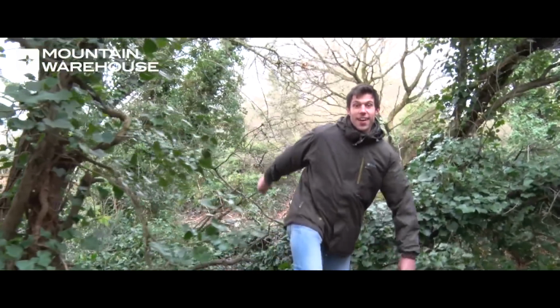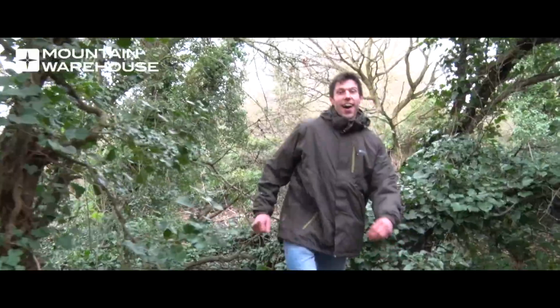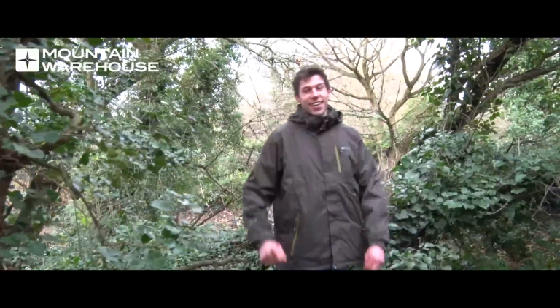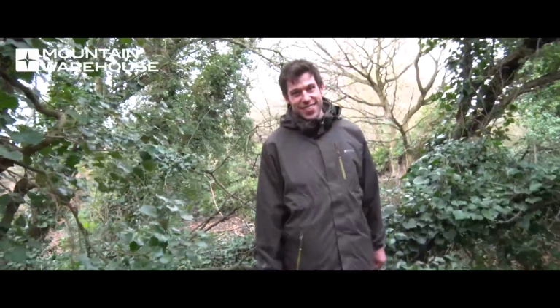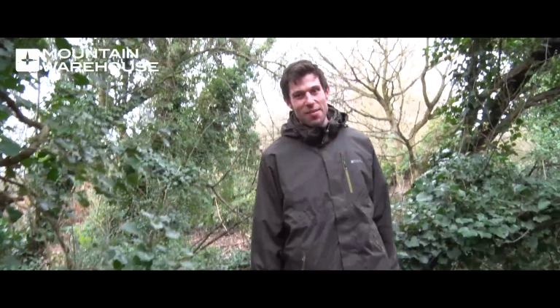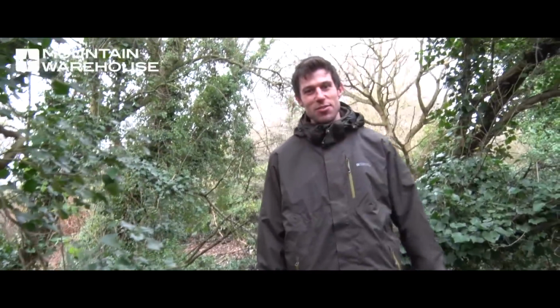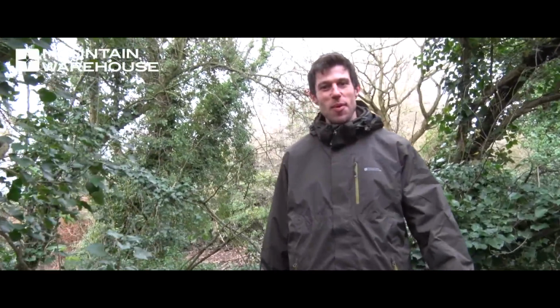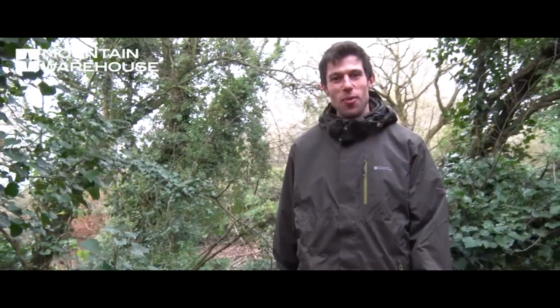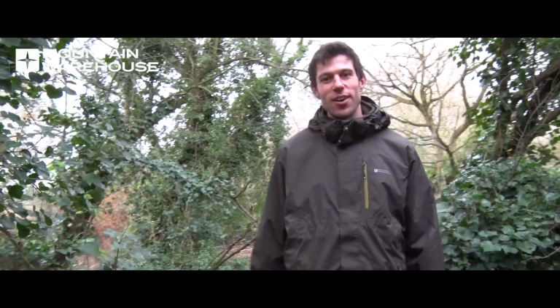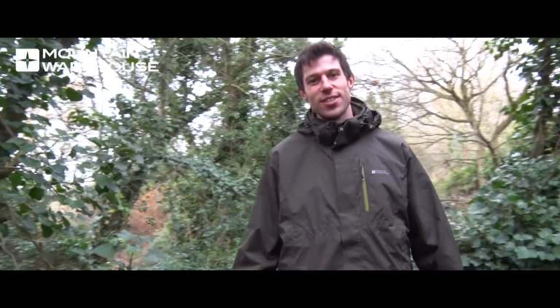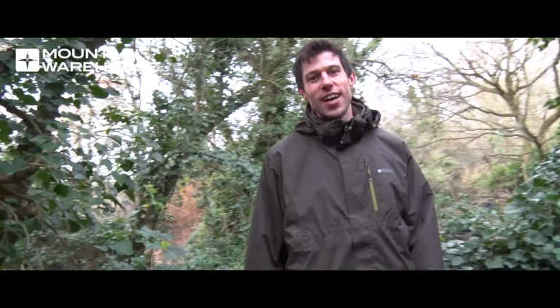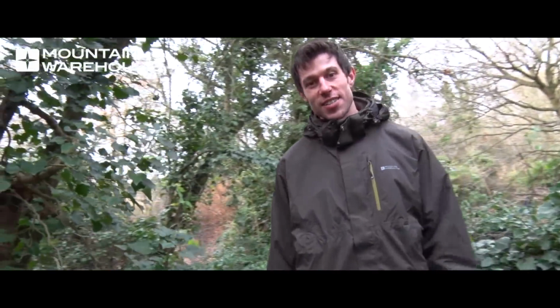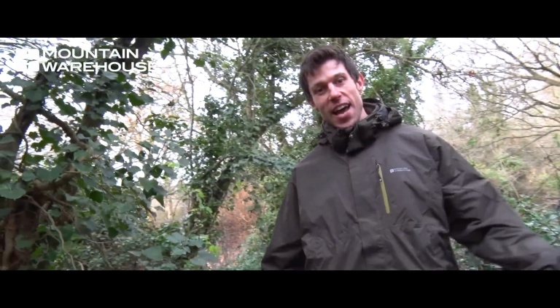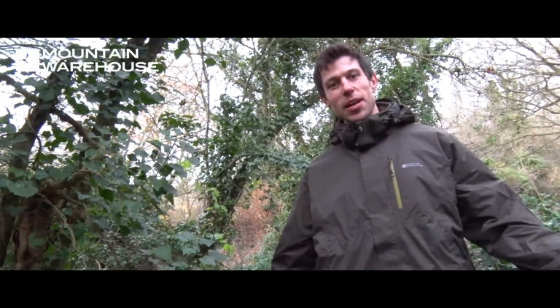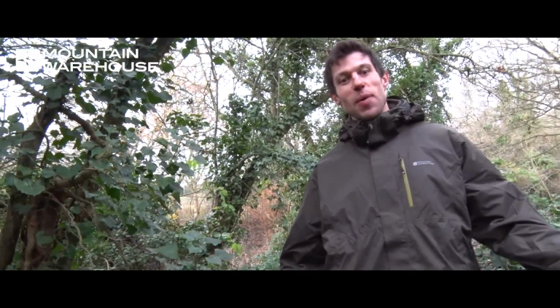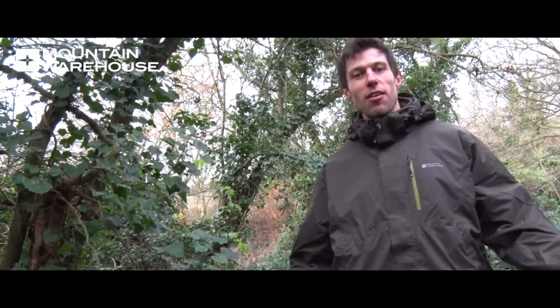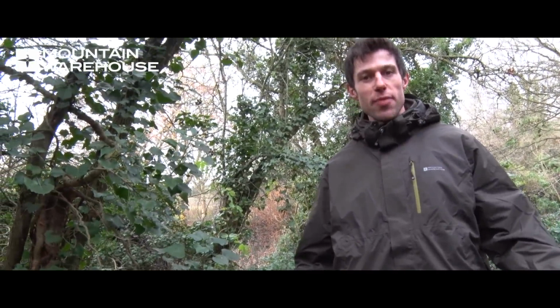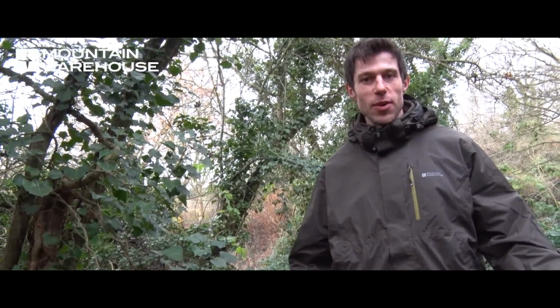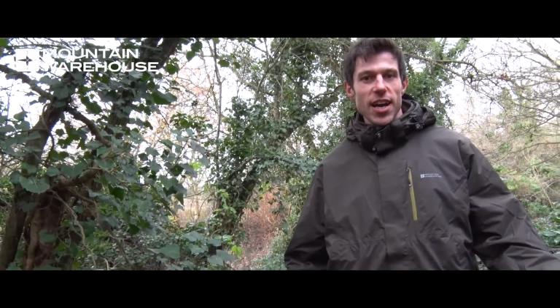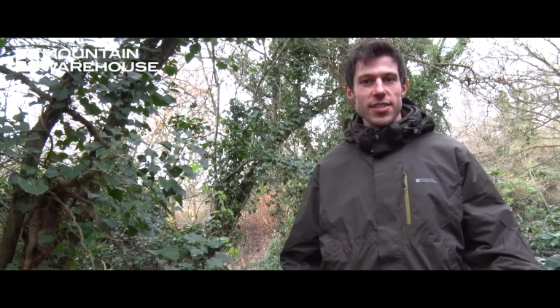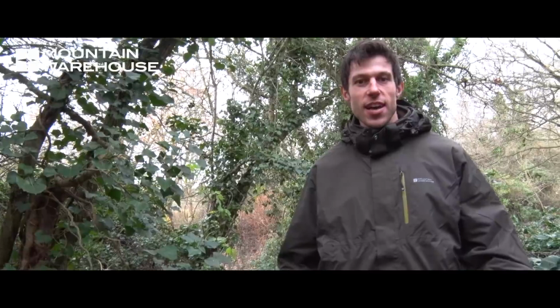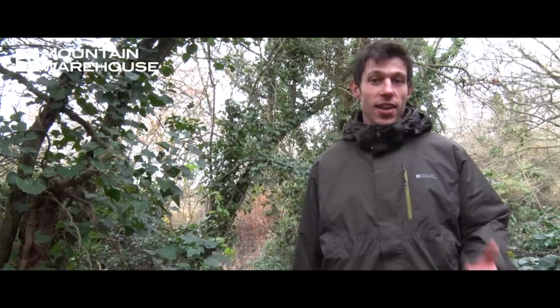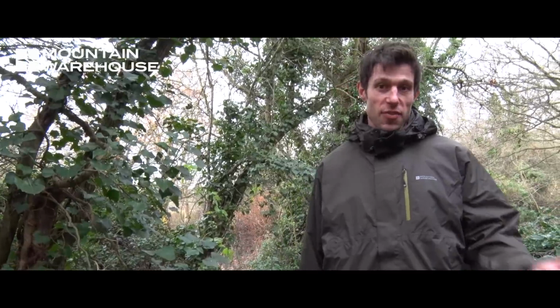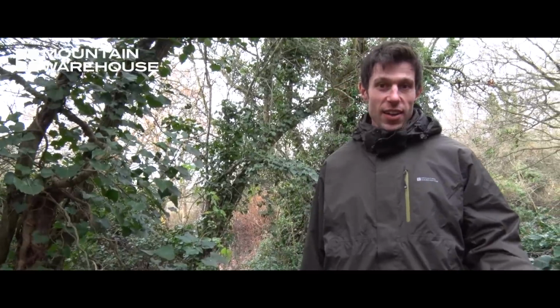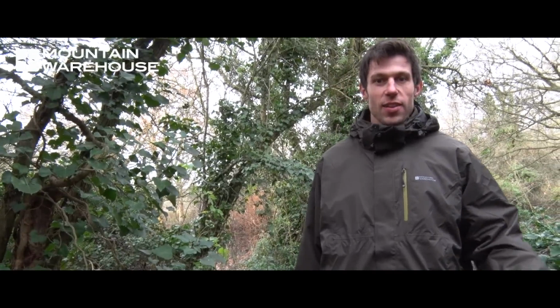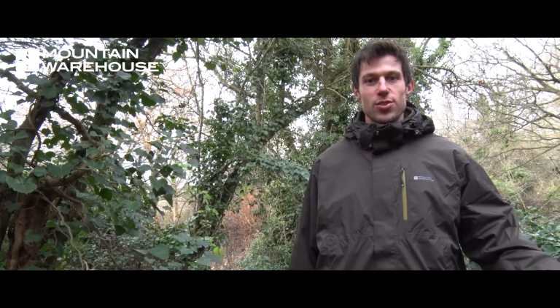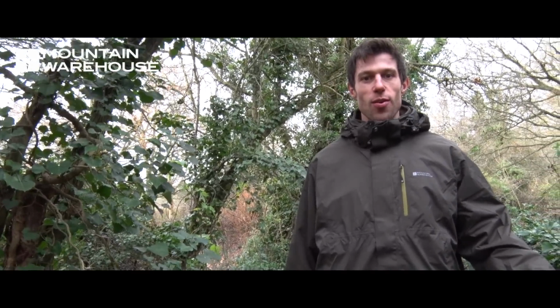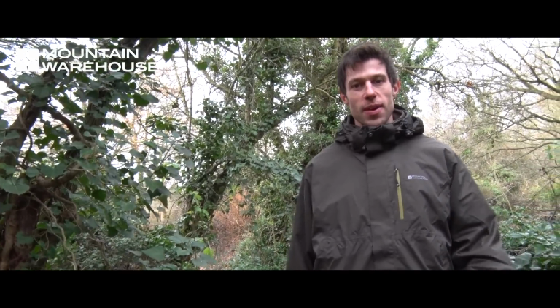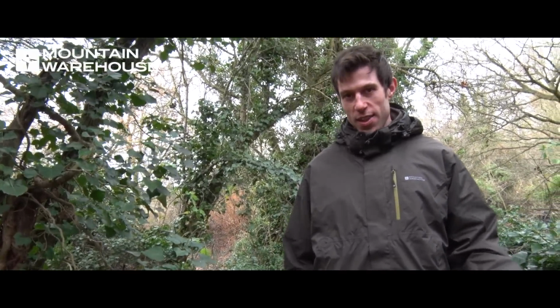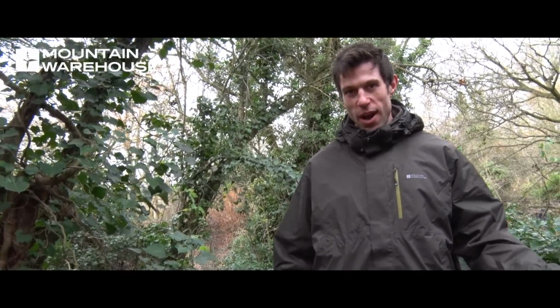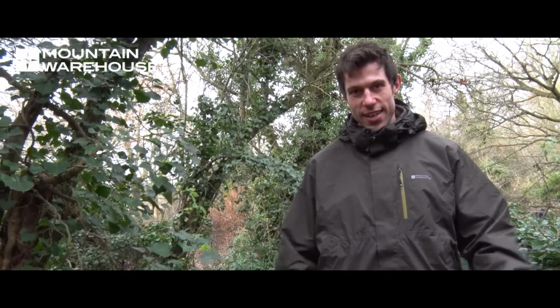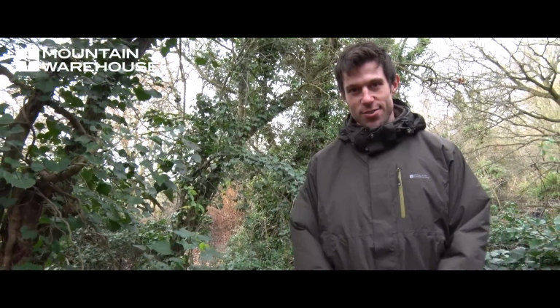Hi, I'm Andrew from Mountain Warehouse and today I'm going to compare our 3-in-1 jackets: the Fell, the Storm, and the Bracken Extreme.